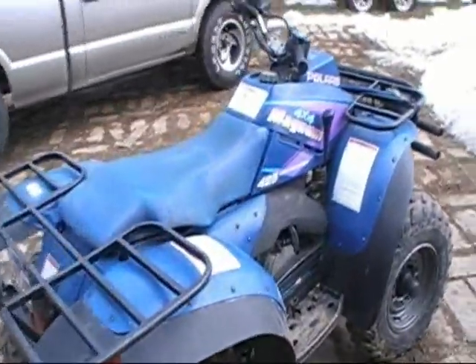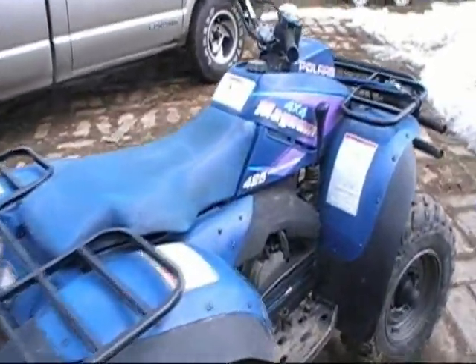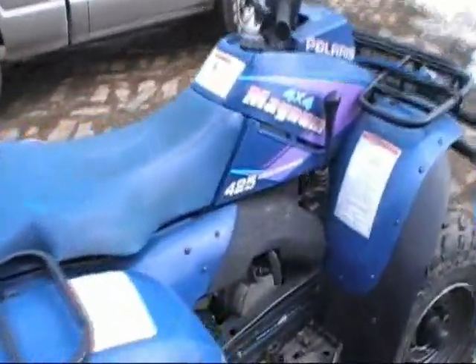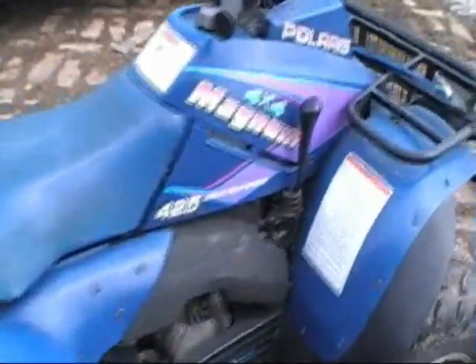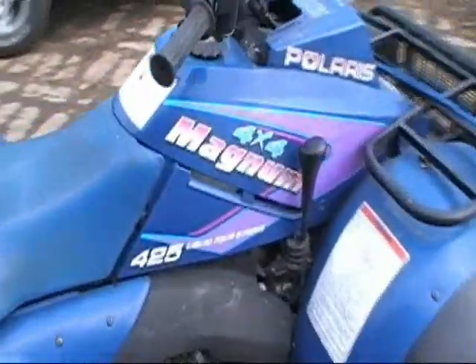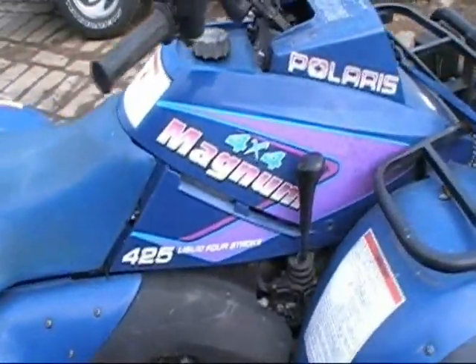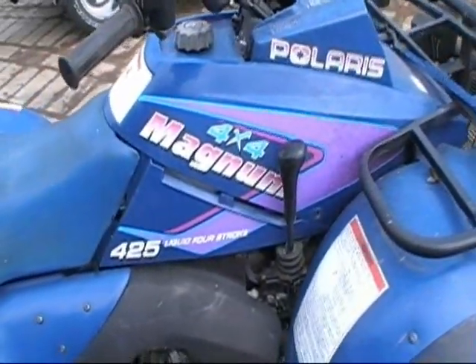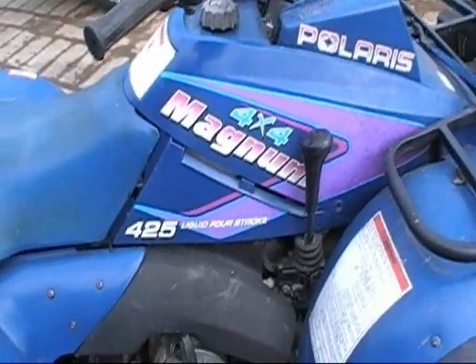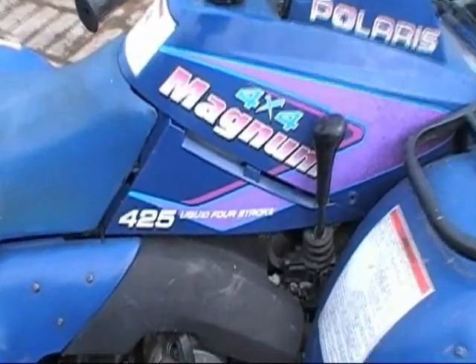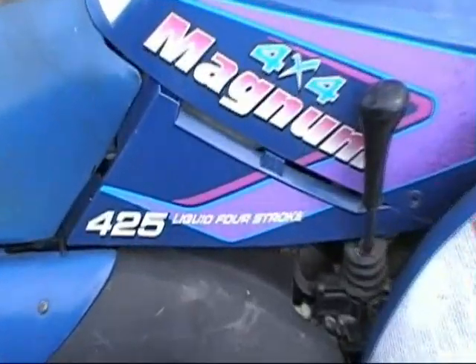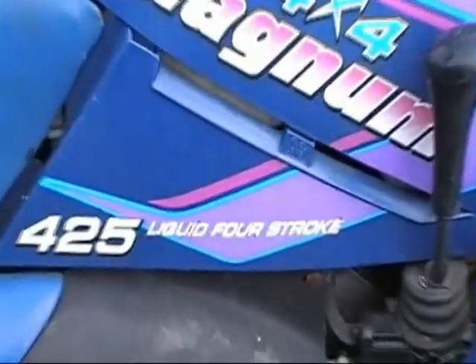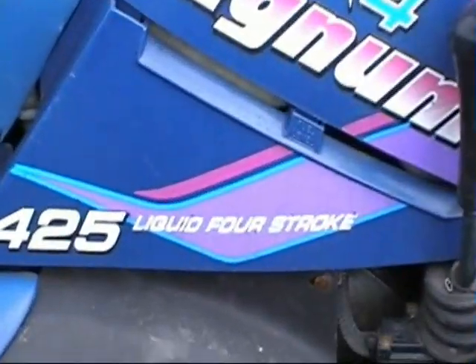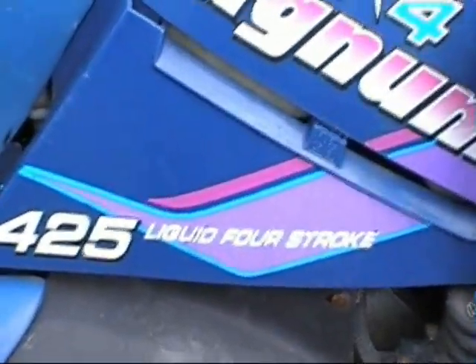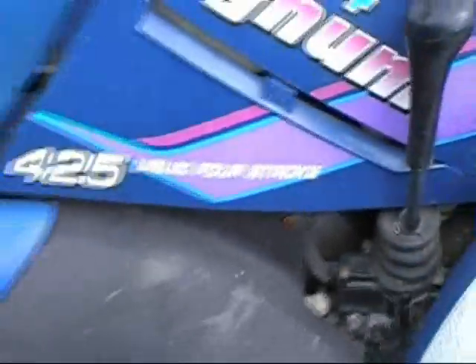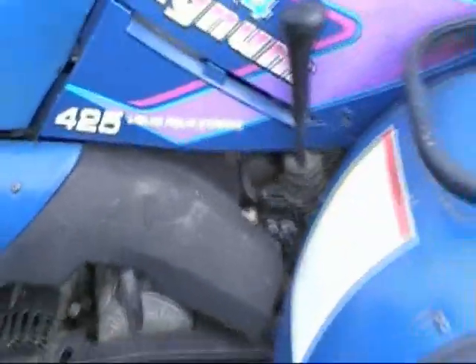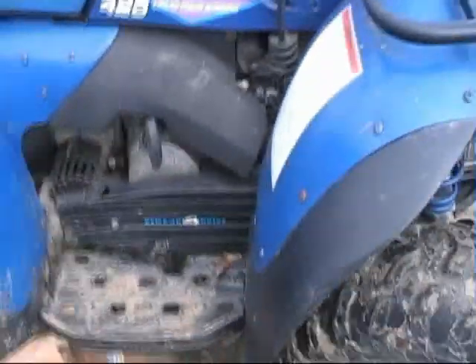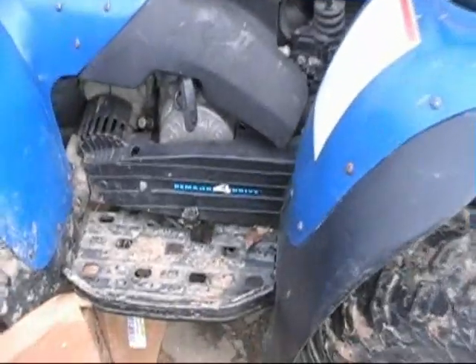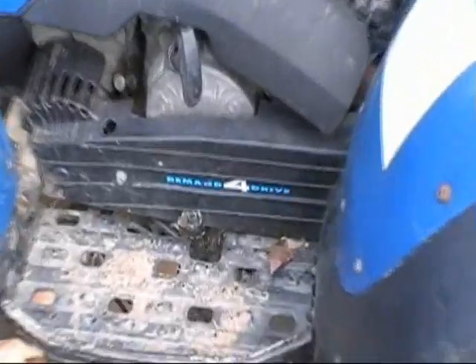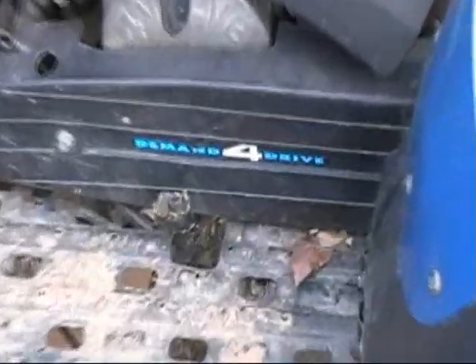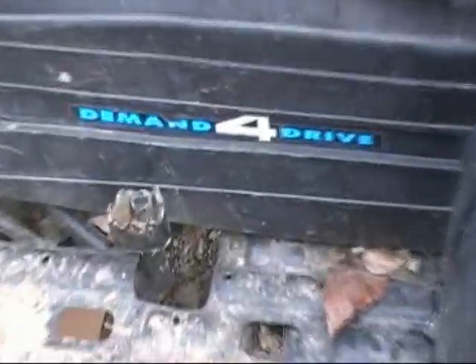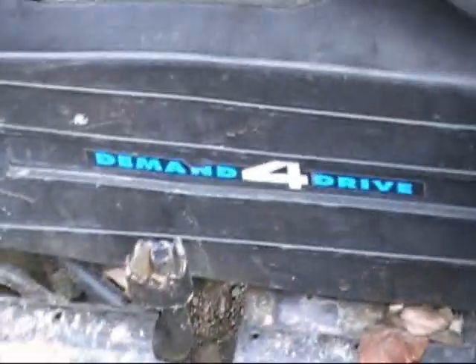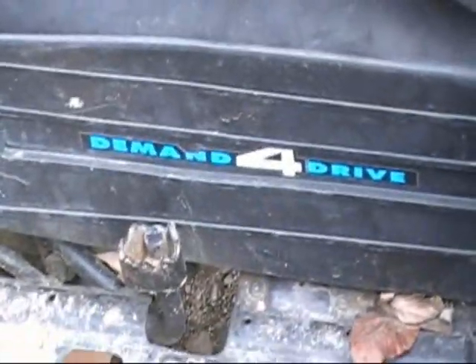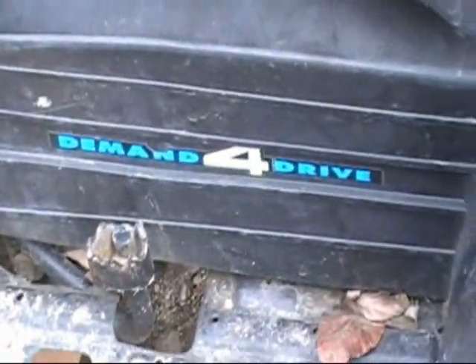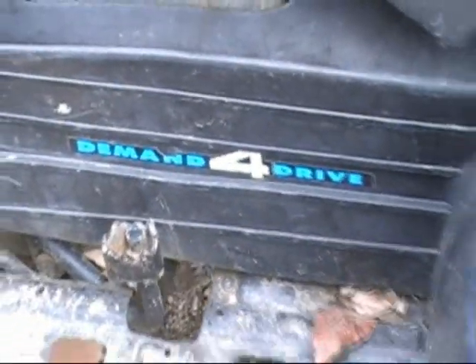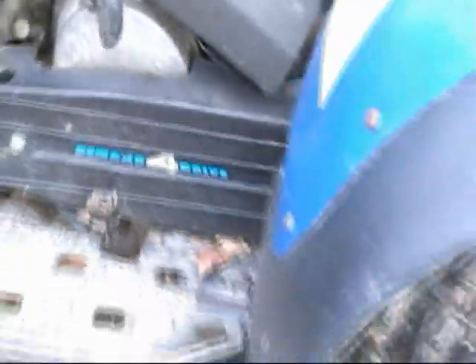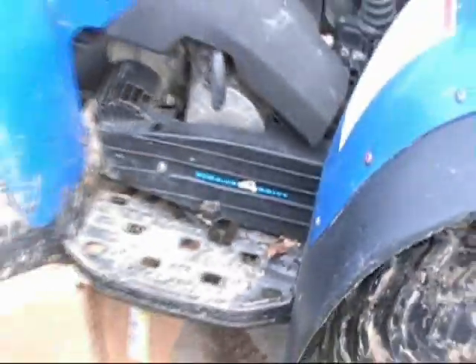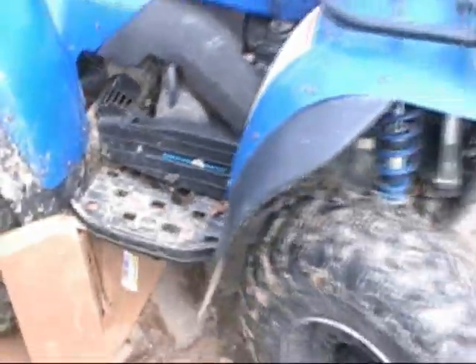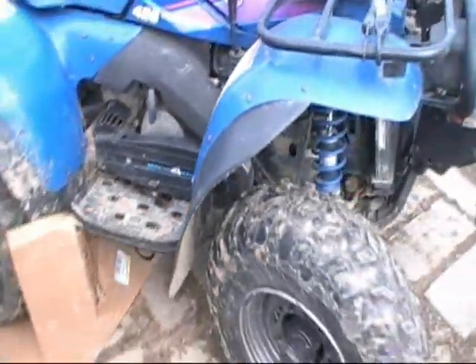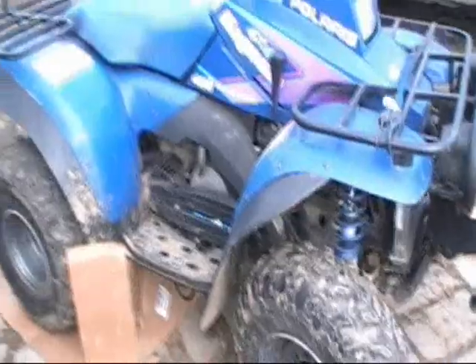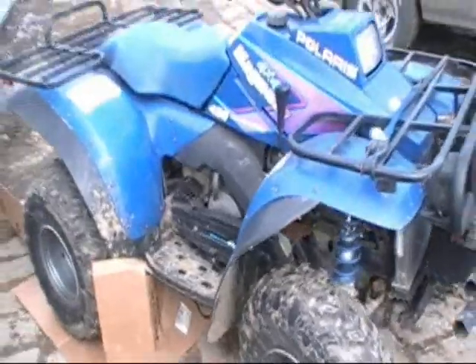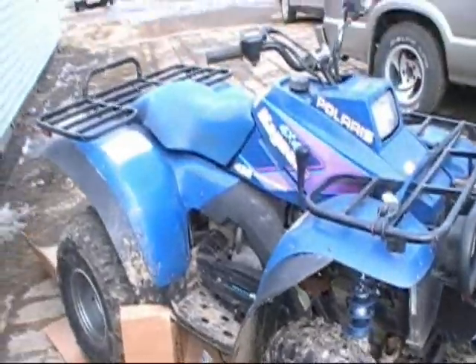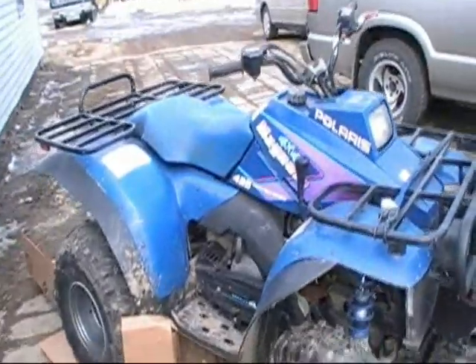Here's our new Polaris Magnum — 4x4, 425, liquid 4-stroke. Demand before drive. And we are replacing the rear chain on it today.